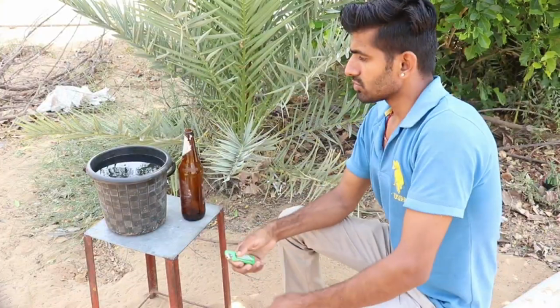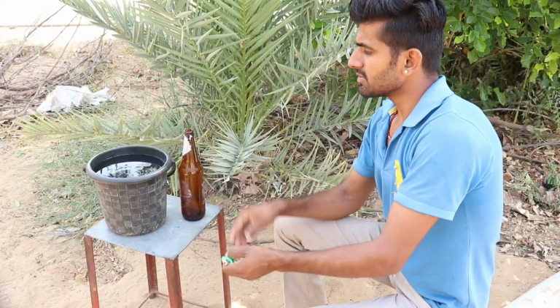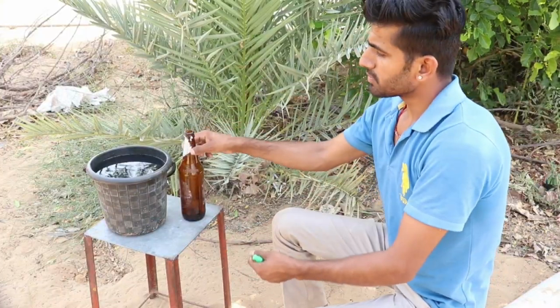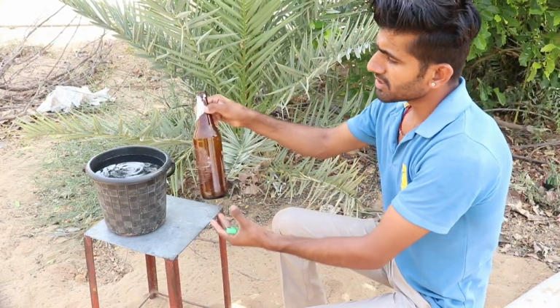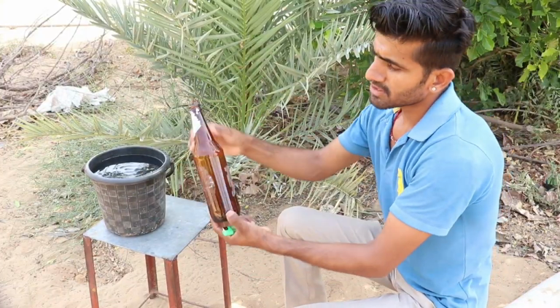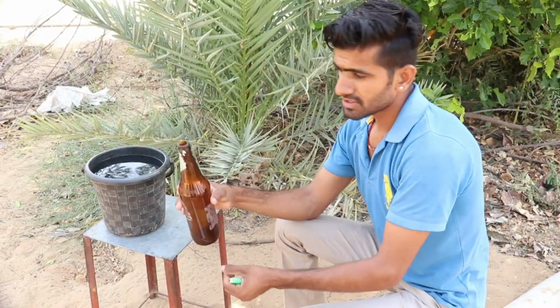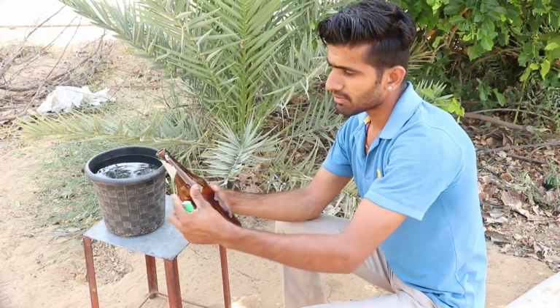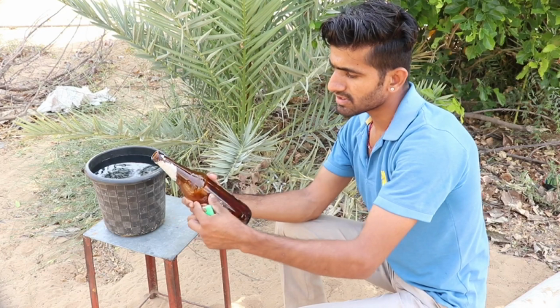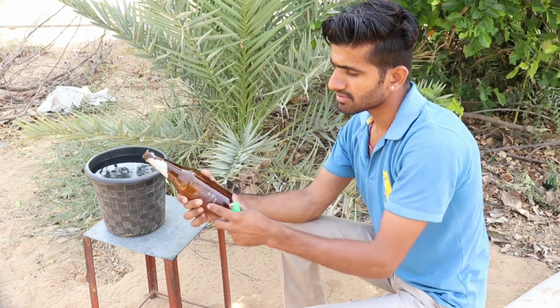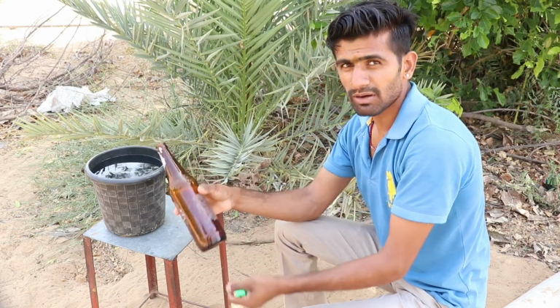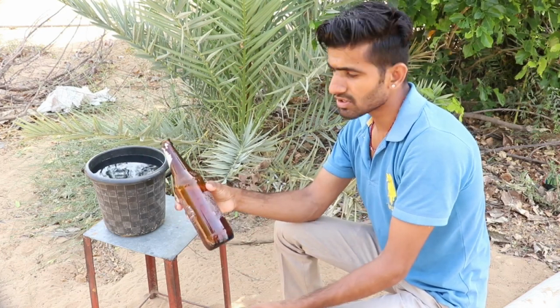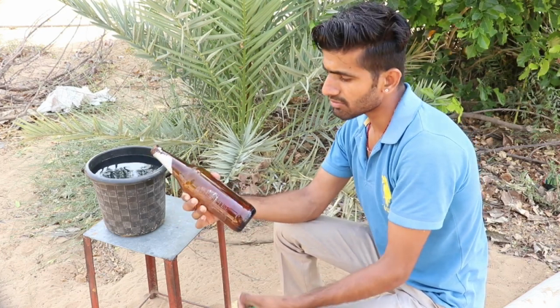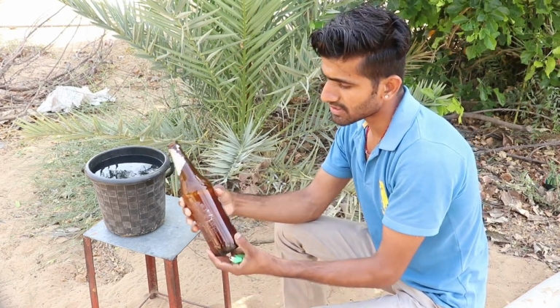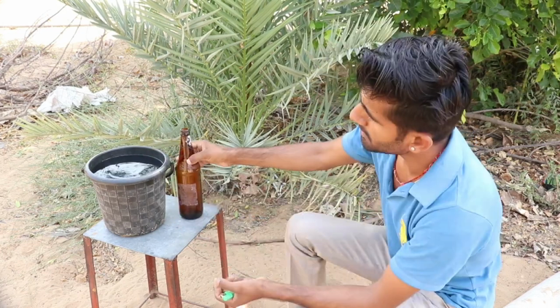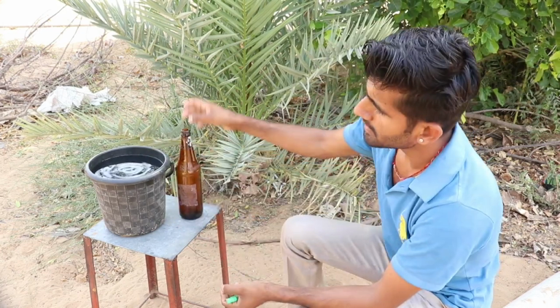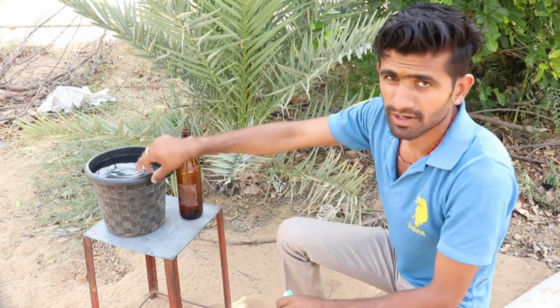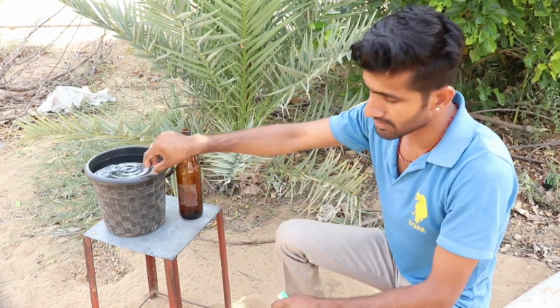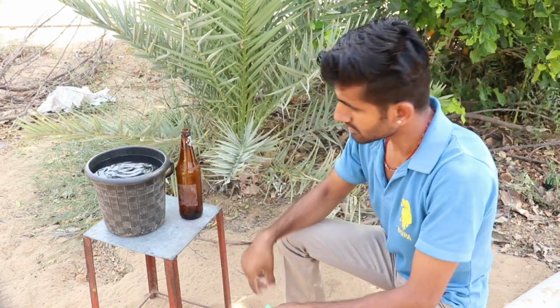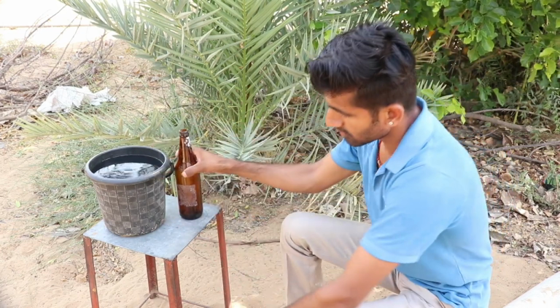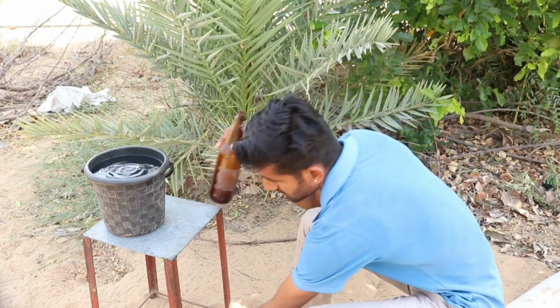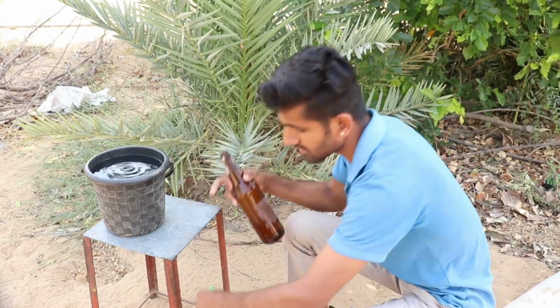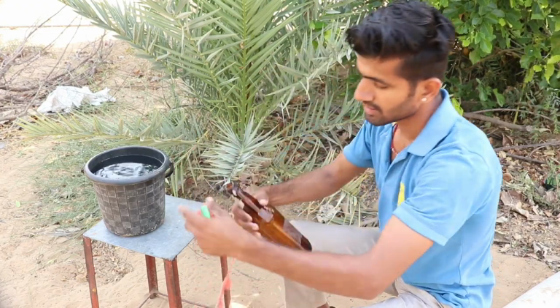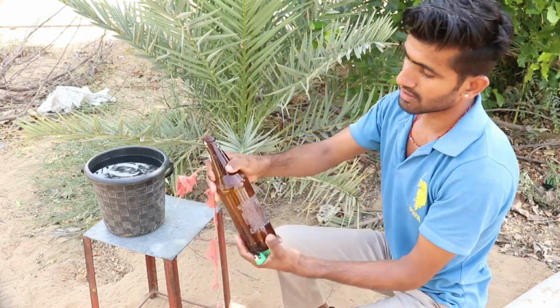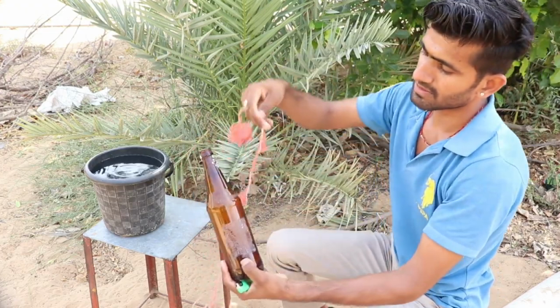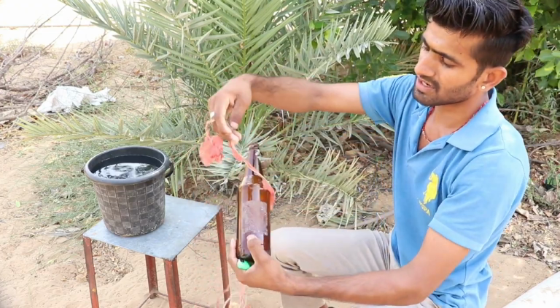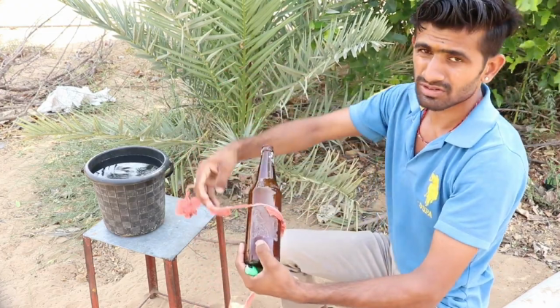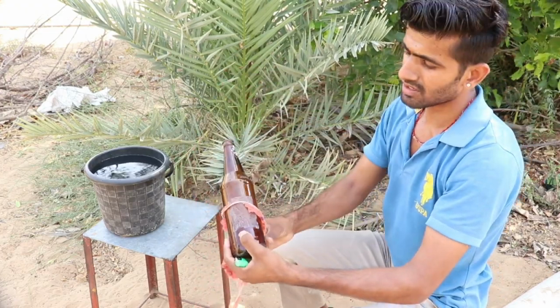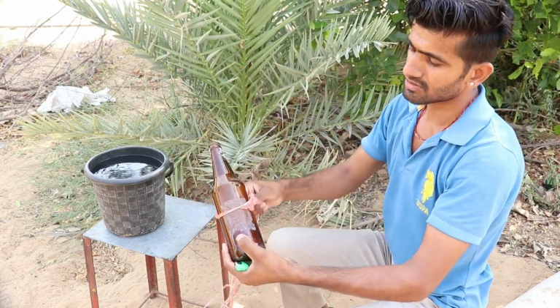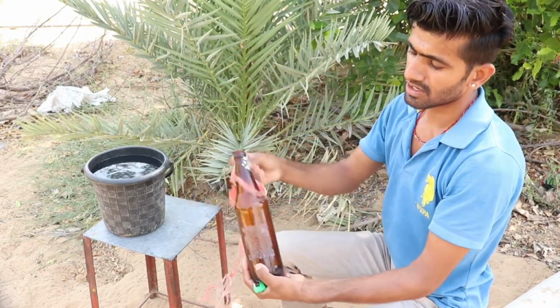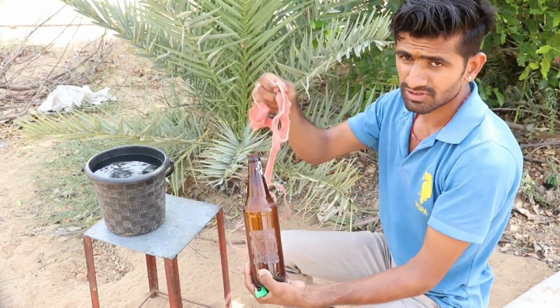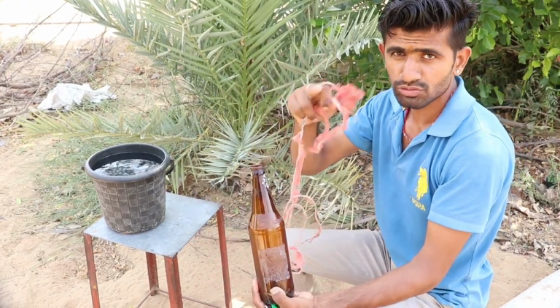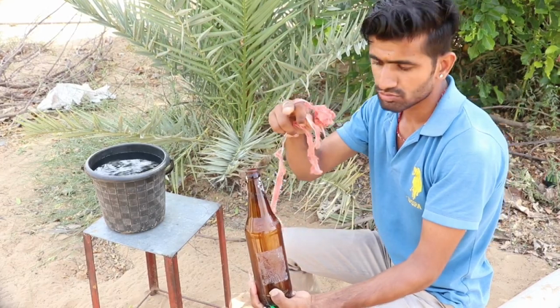So guys, we need to make a glass from a bottle. You will know how to make a glass — this is water. We will put it on top of this. You can use it on top of the glass.